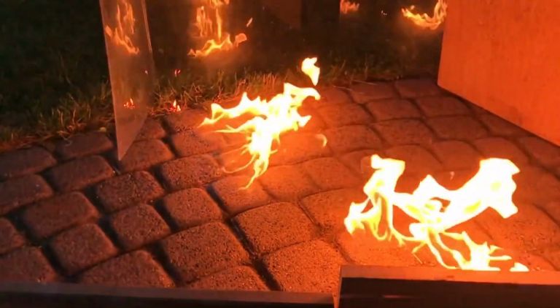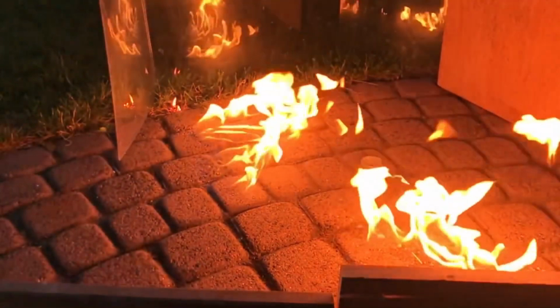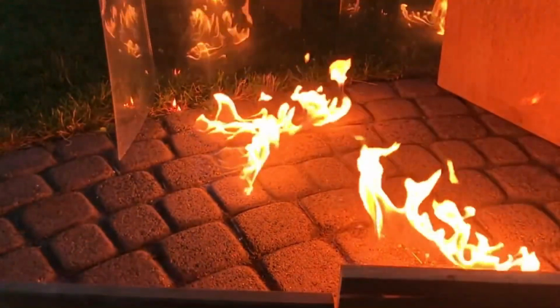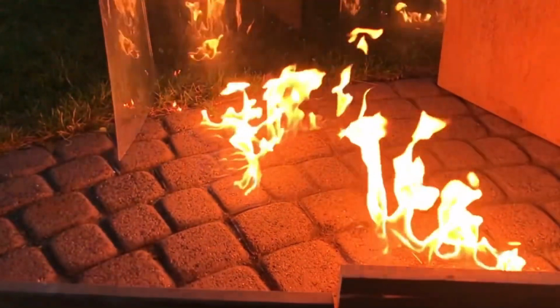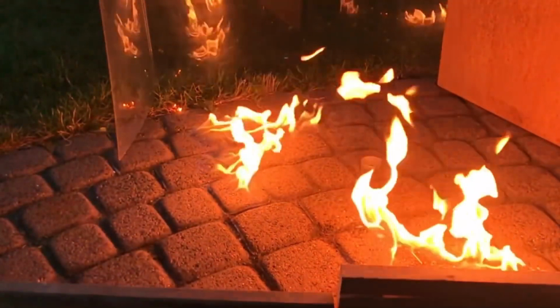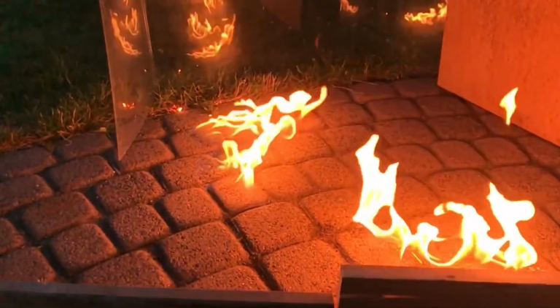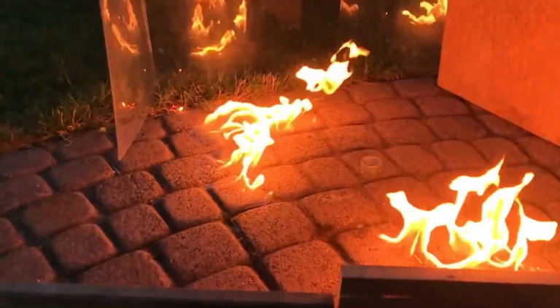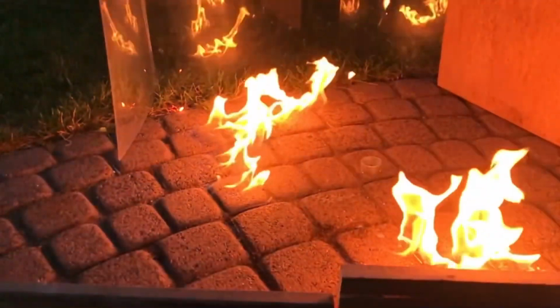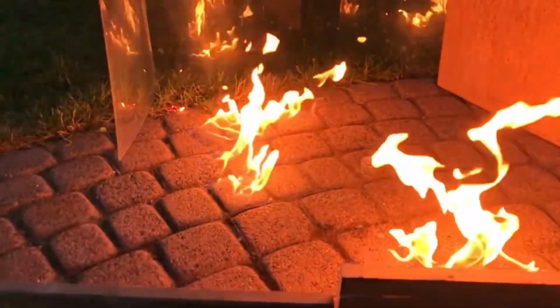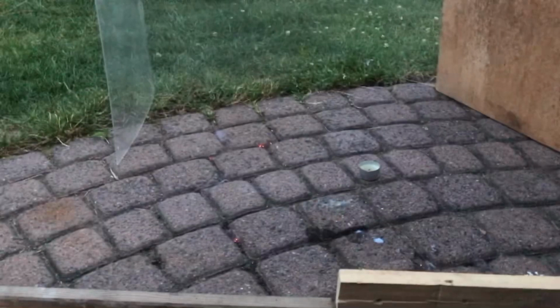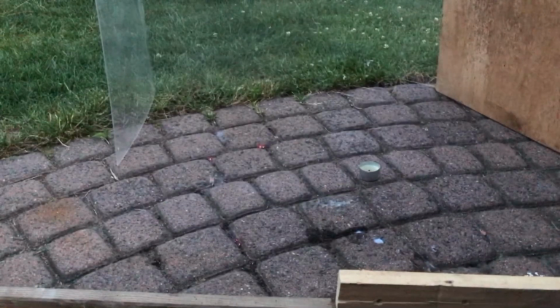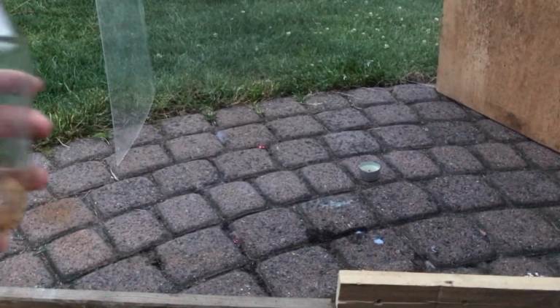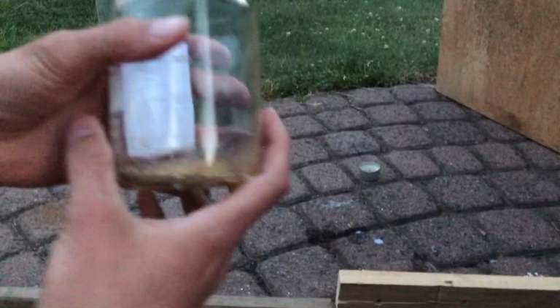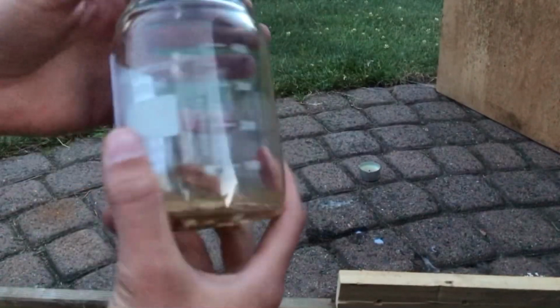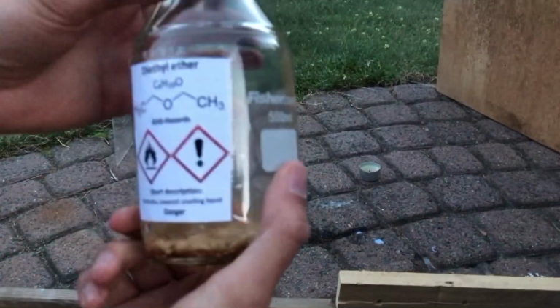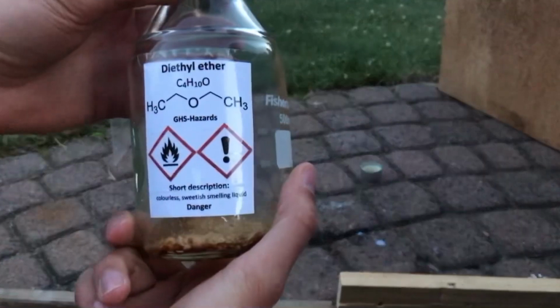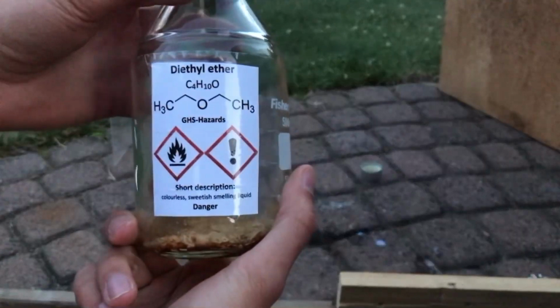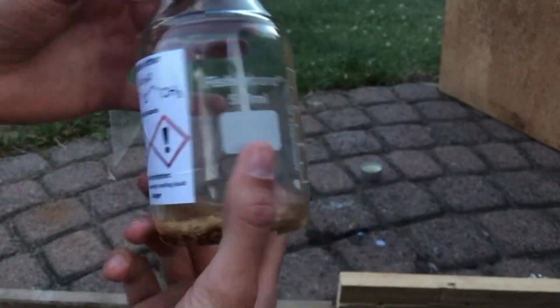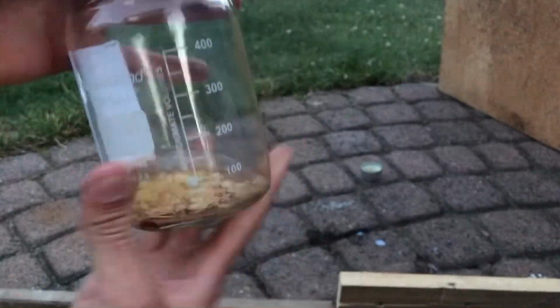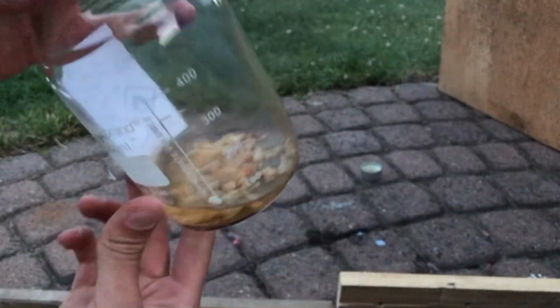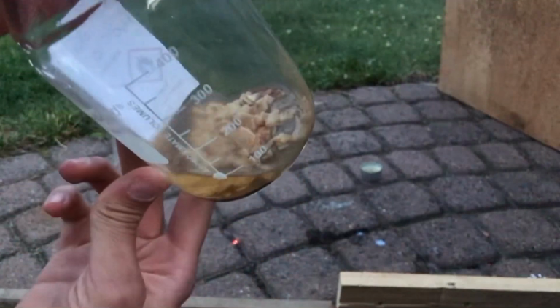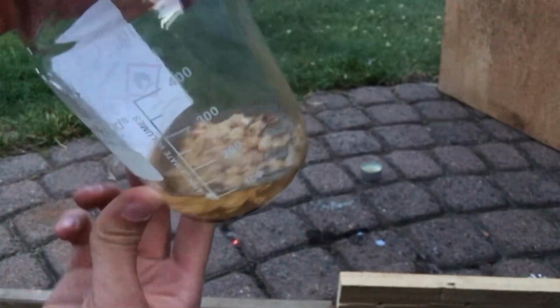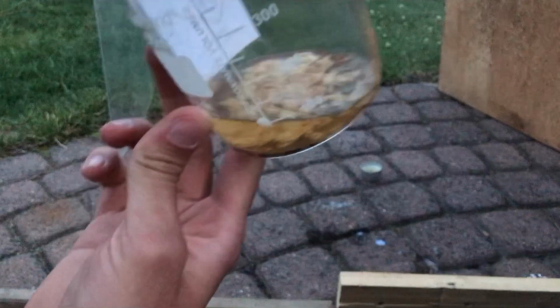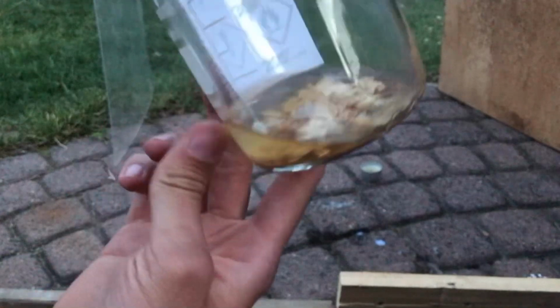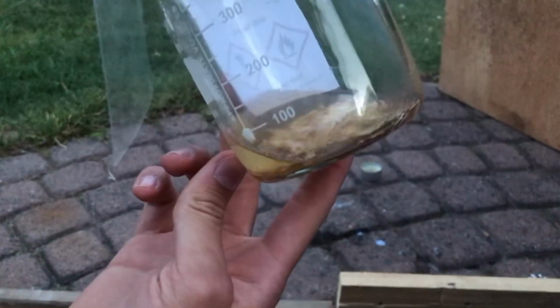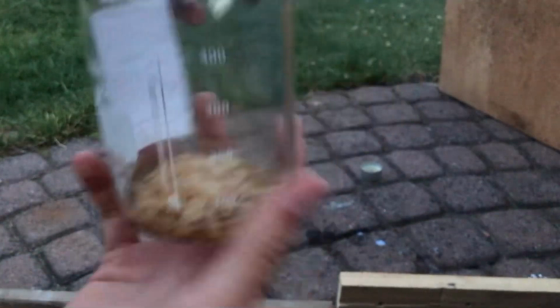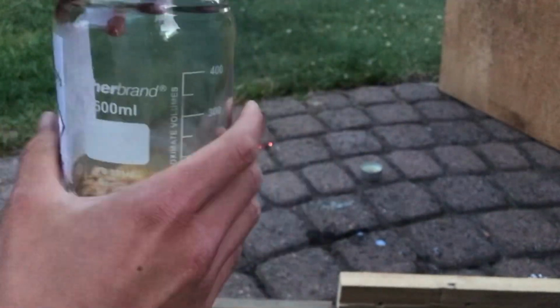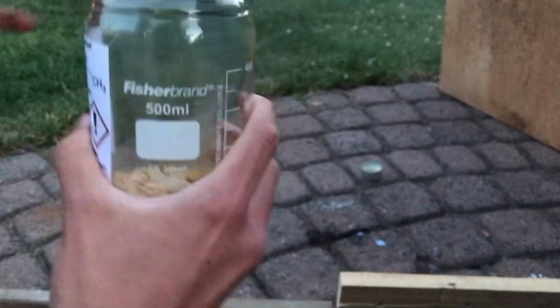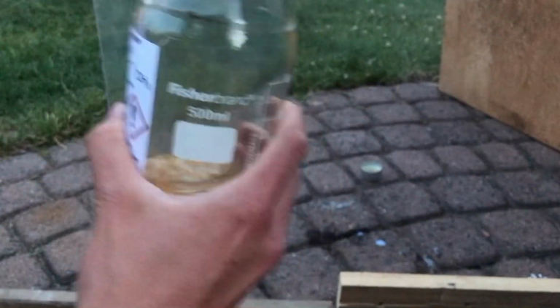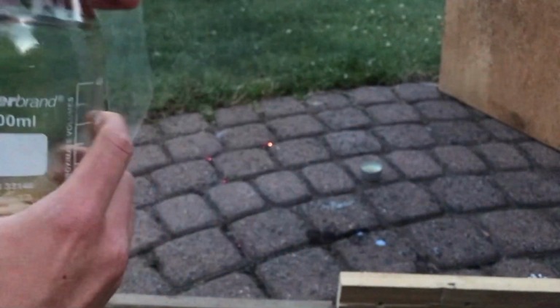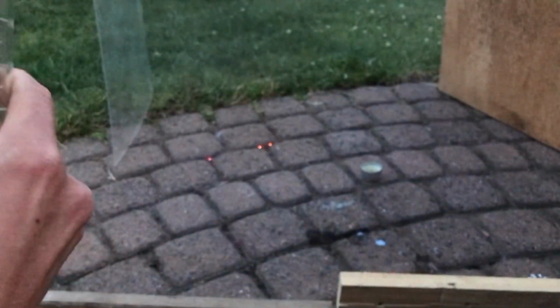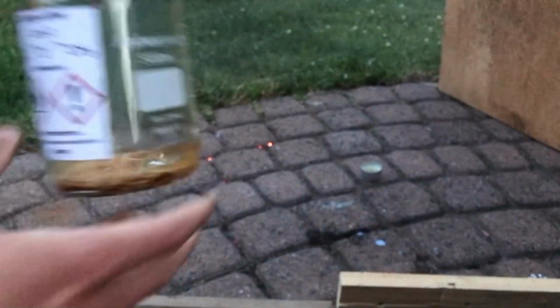This was something I didn't plan to film in the first place, but if you liked it, make sure to like, and if you don't want to miss out on further chemistry content — and not just burning stuff — make sure to subscribe. I wish all of you a nice day. Until next time.